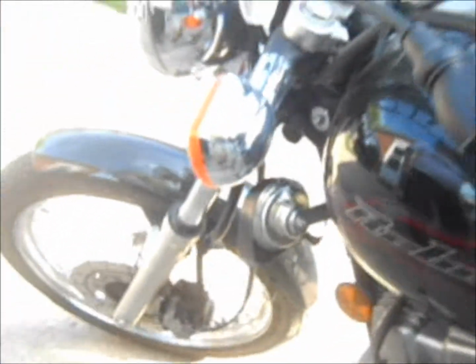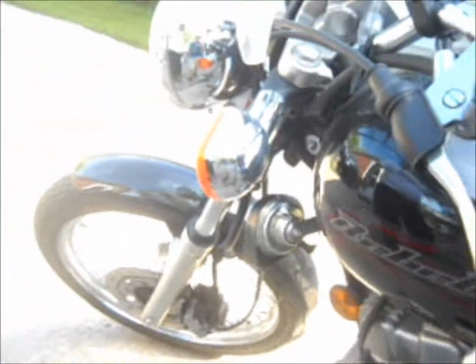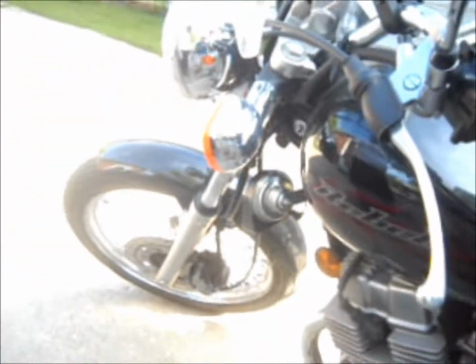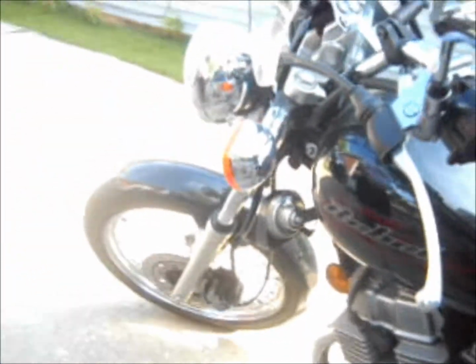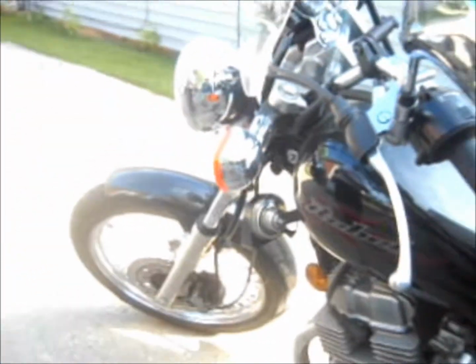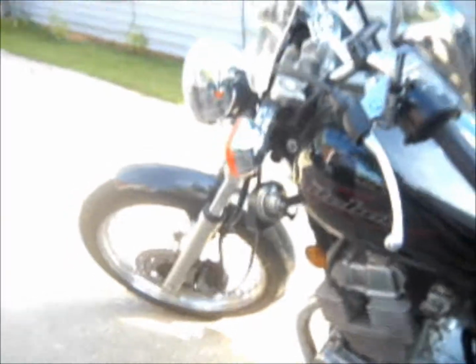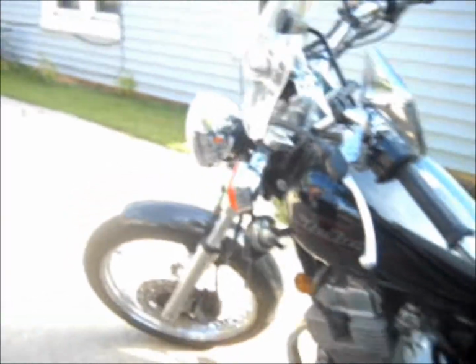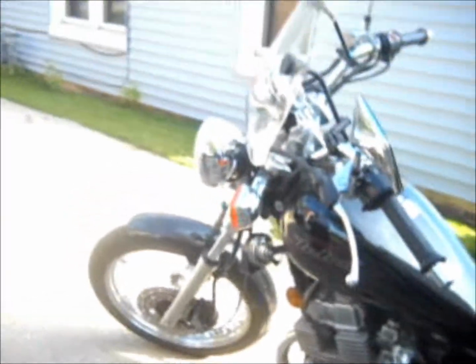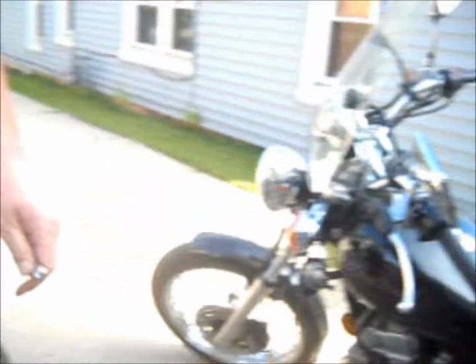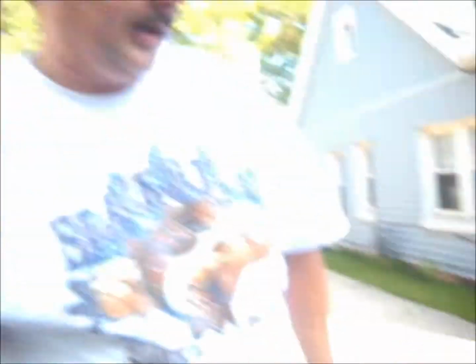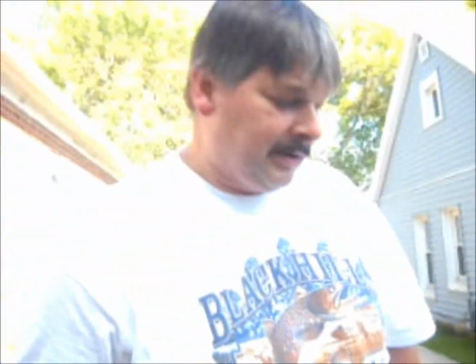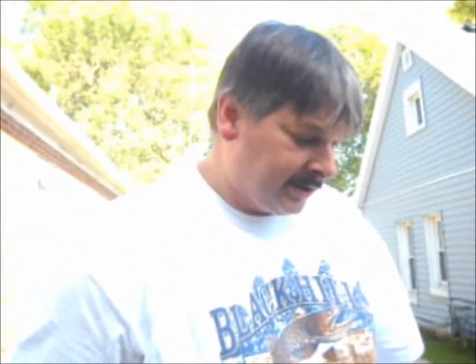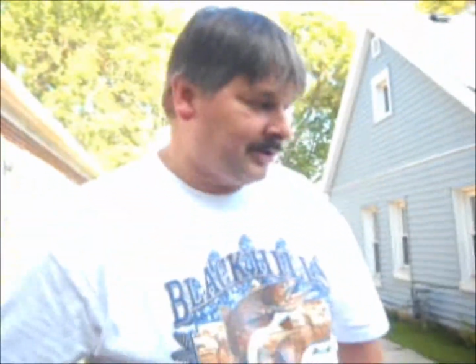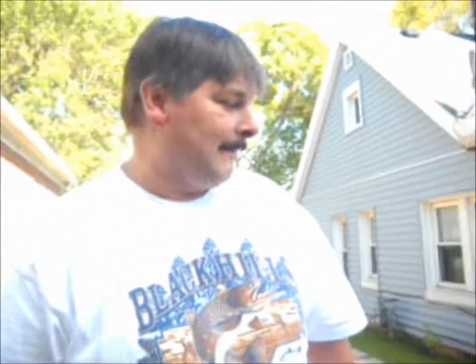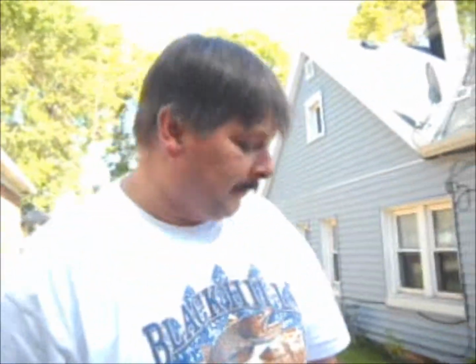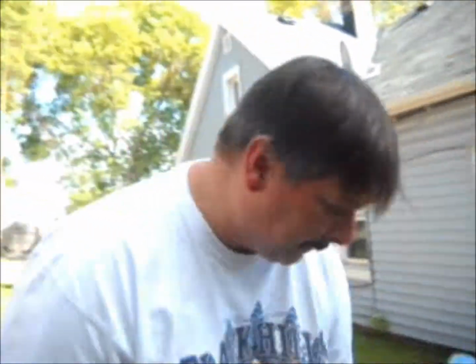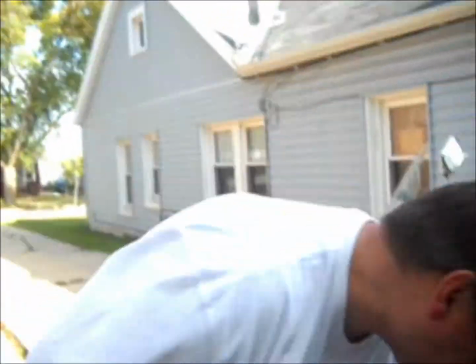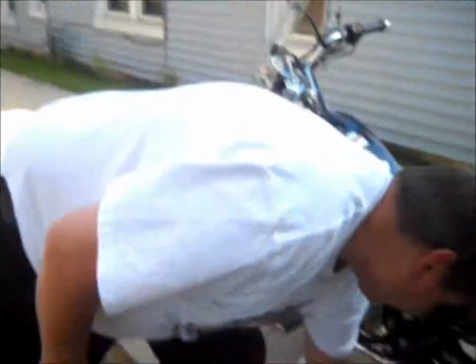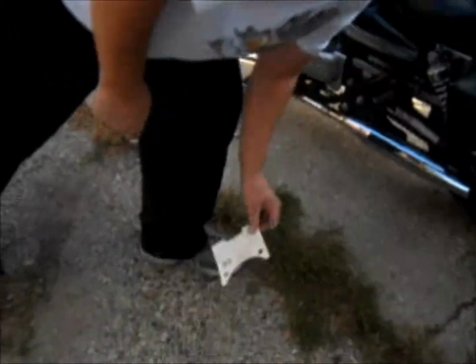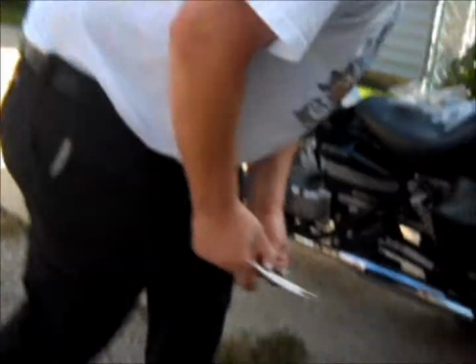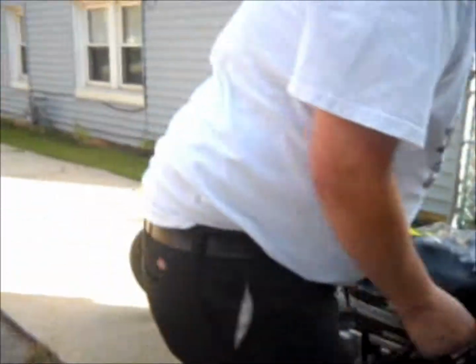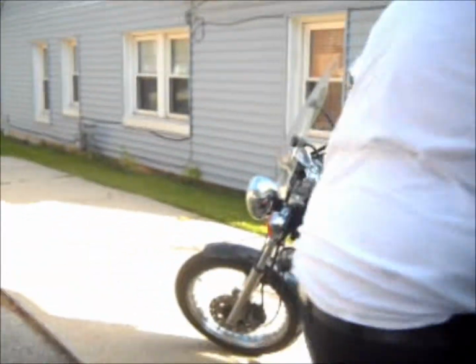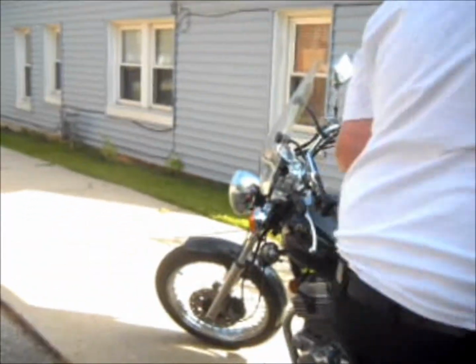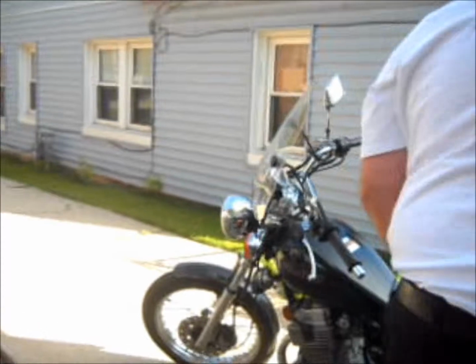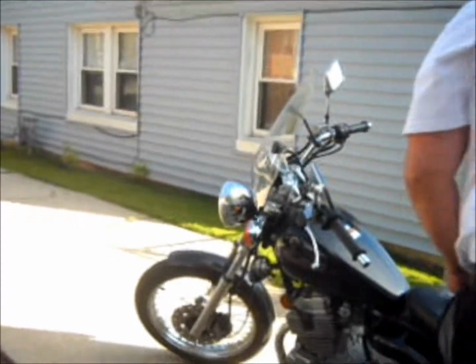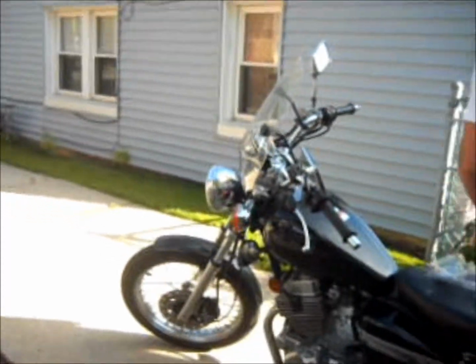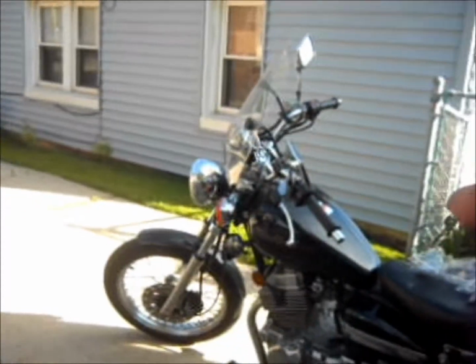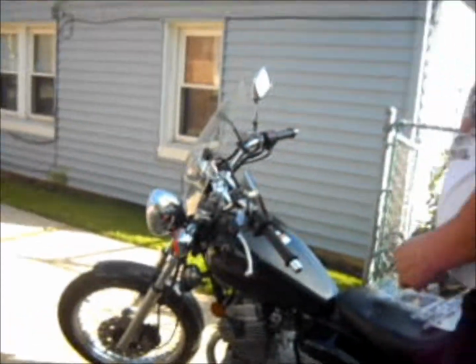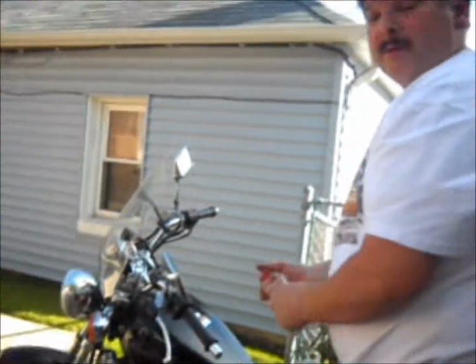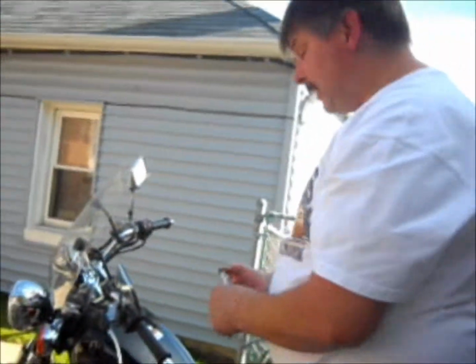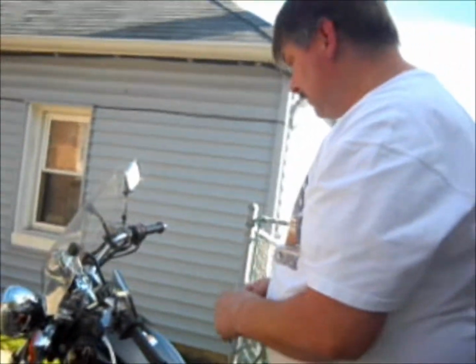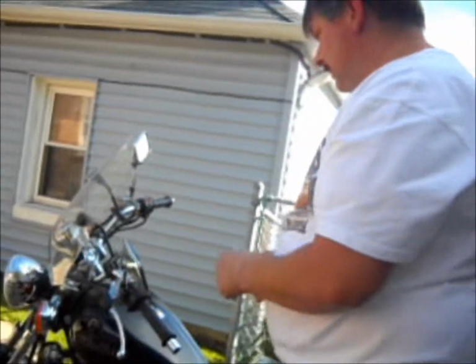That's it, that's how you install a new horn on a 2006 Honda Rebel. Let's start it up and see how the highway blaster sounds.